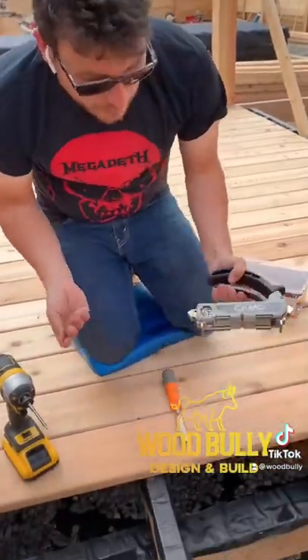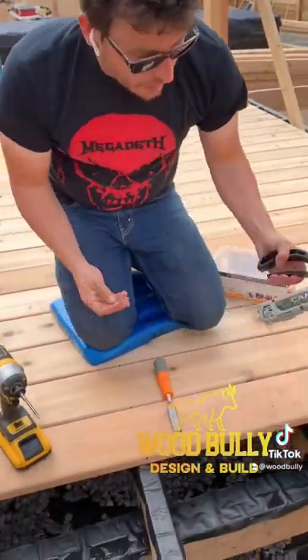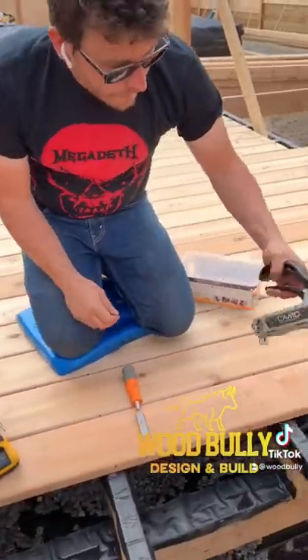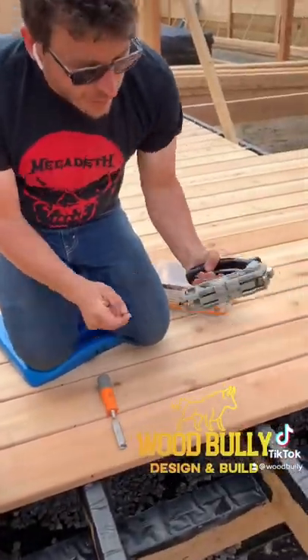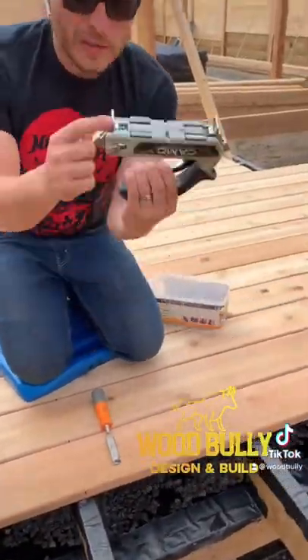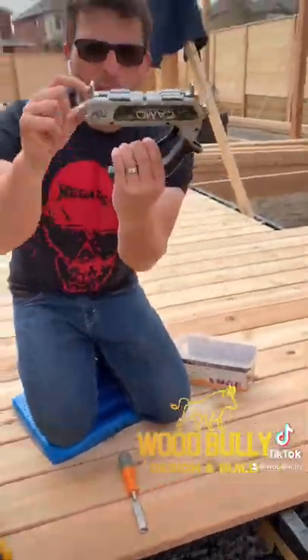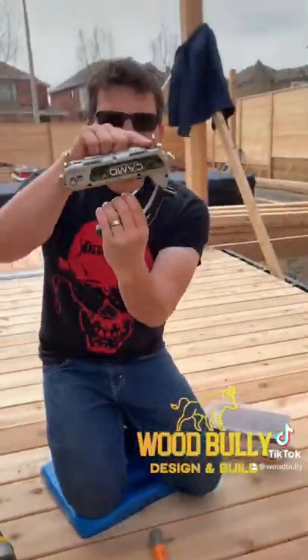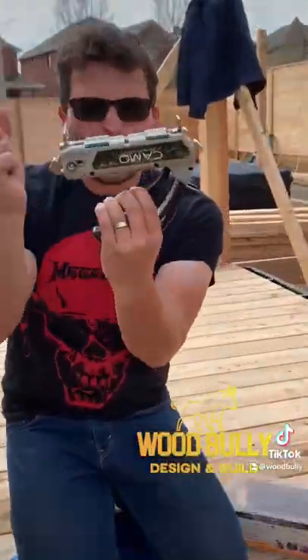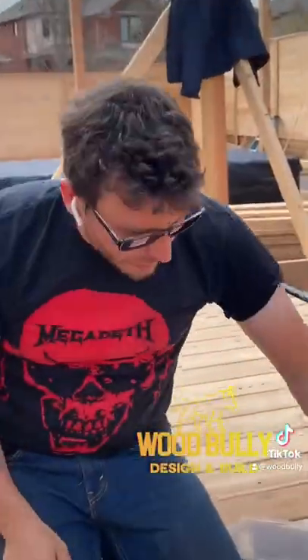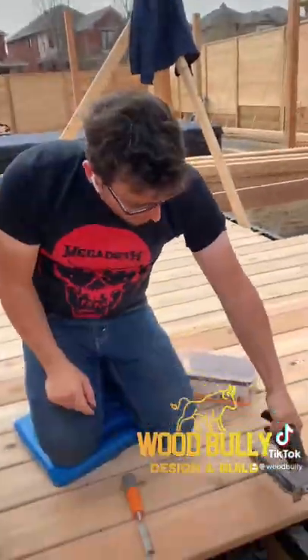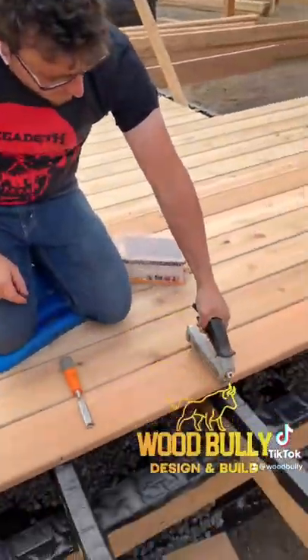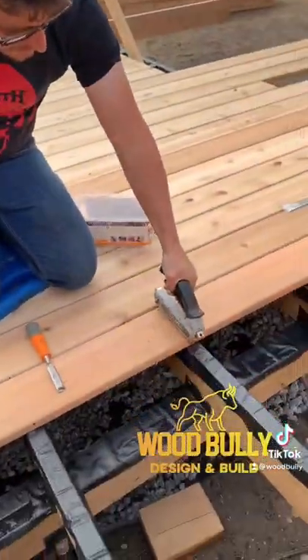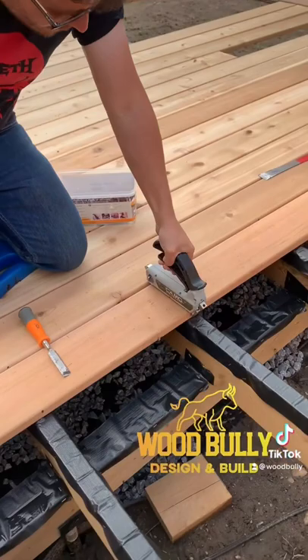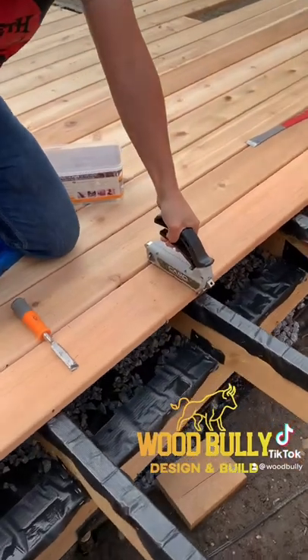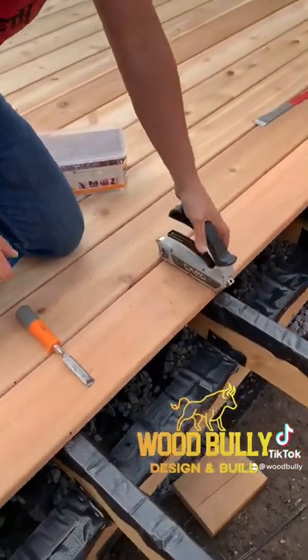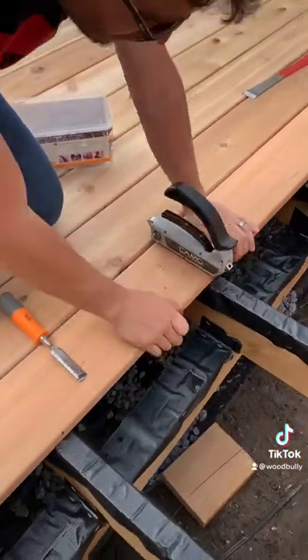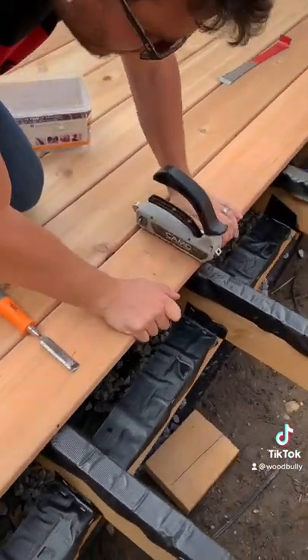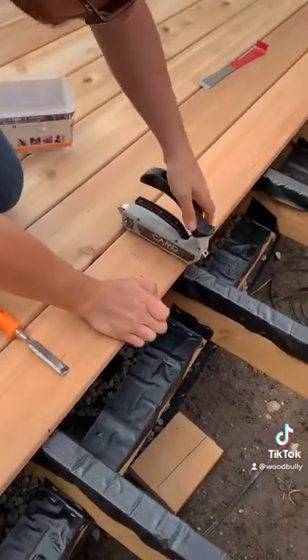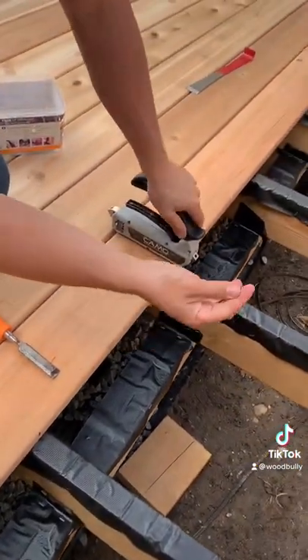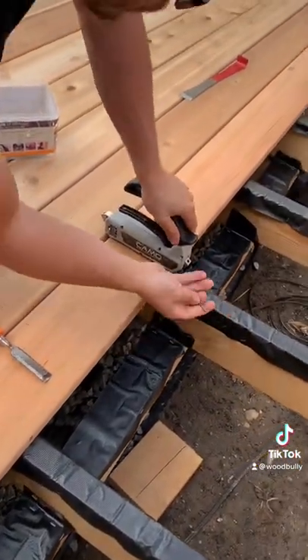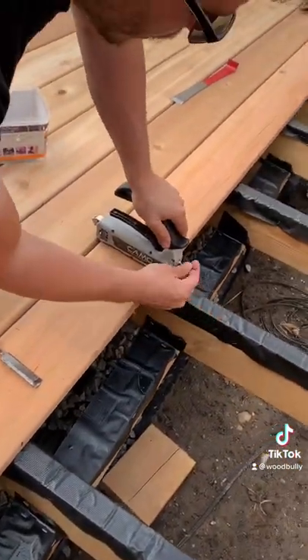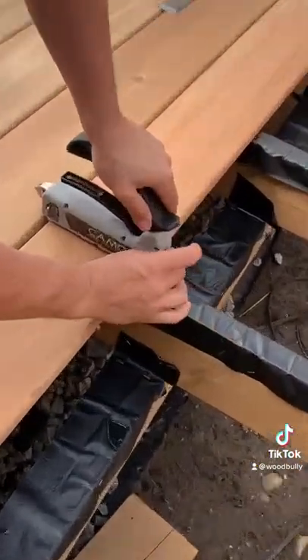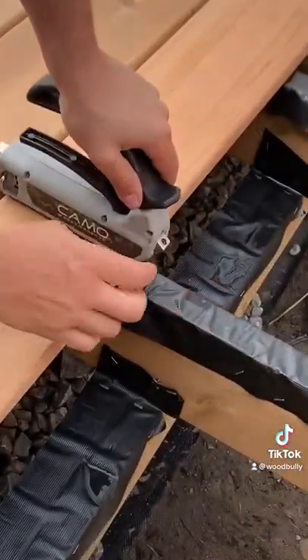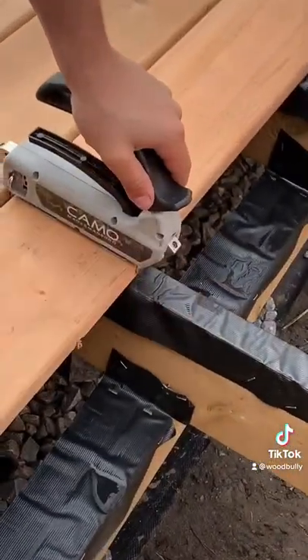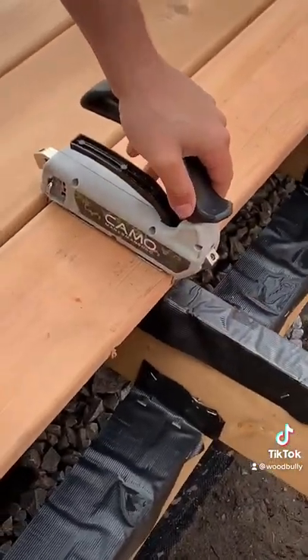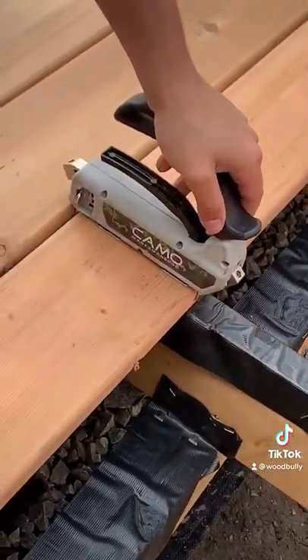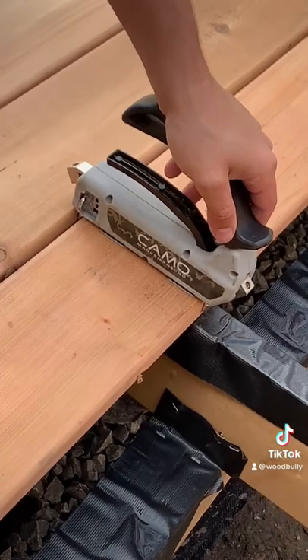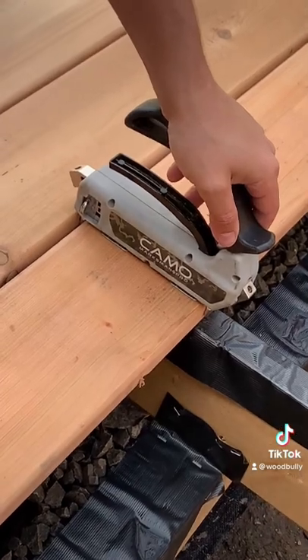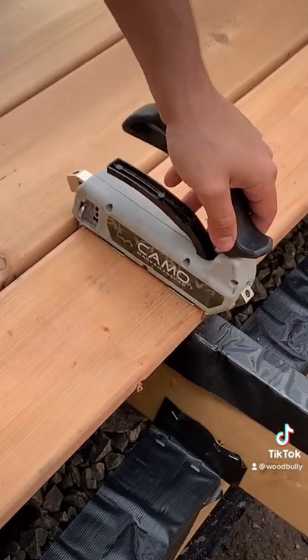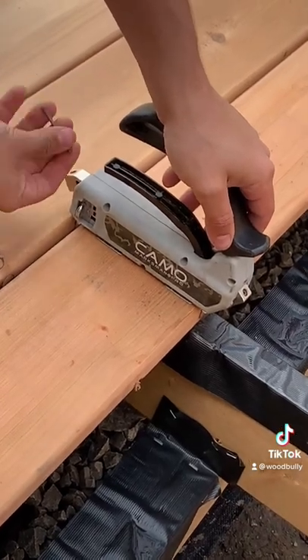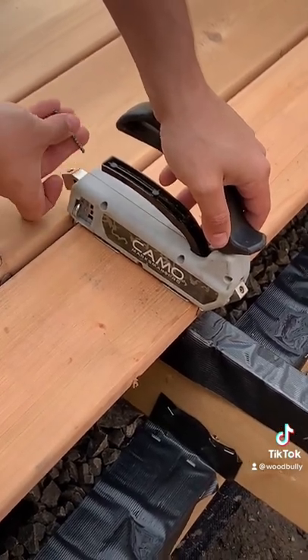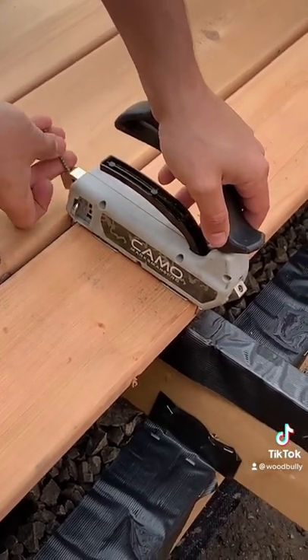It's pretty simple. As you see here, there are little spacers — you run it along with the joists. You use those spacers to keep consistent. You put a screw in each end of the hole, one there, one here.